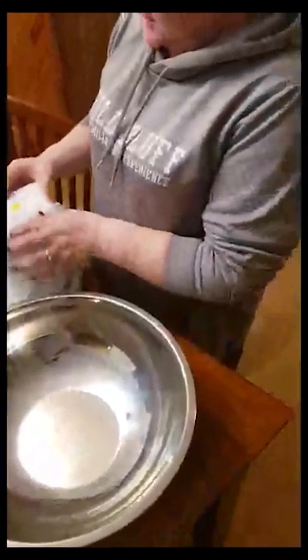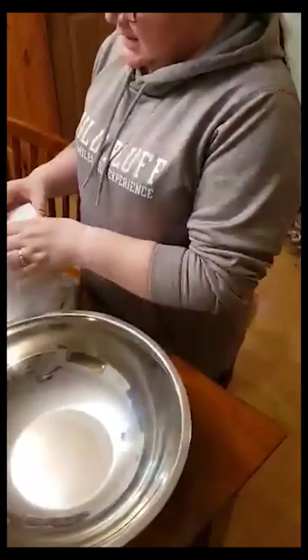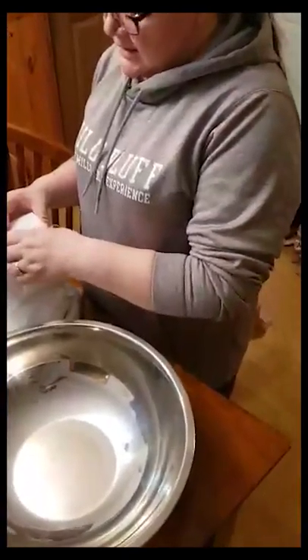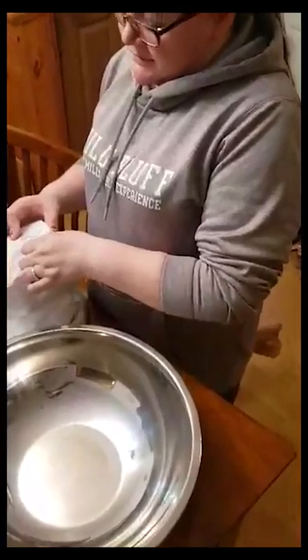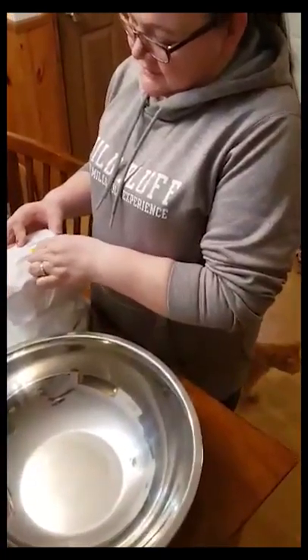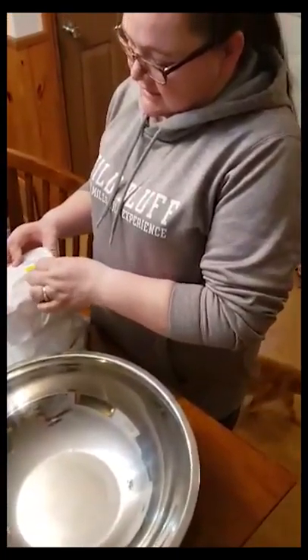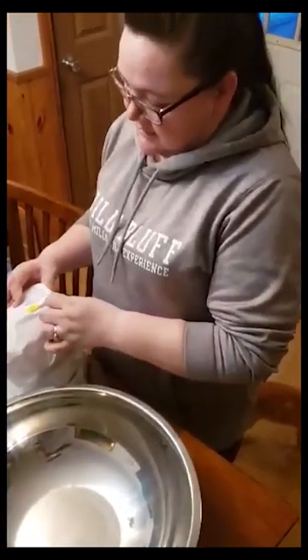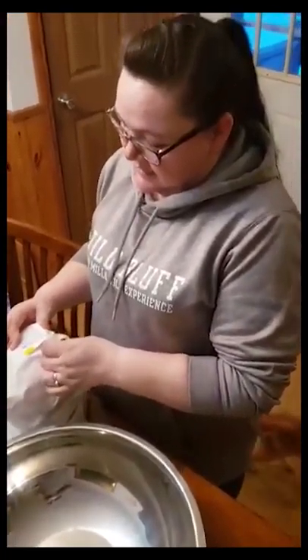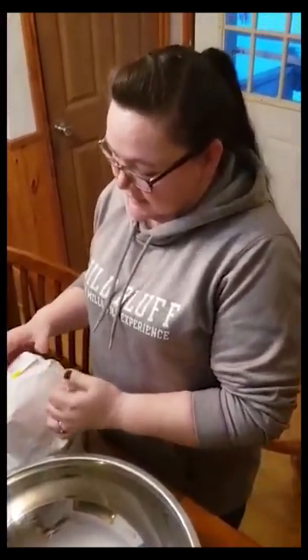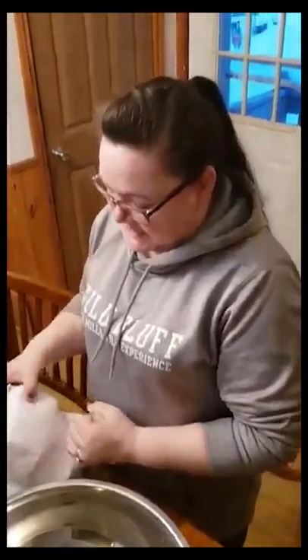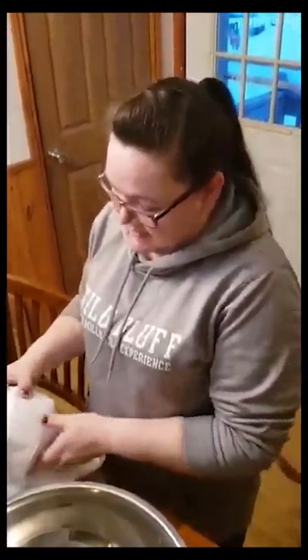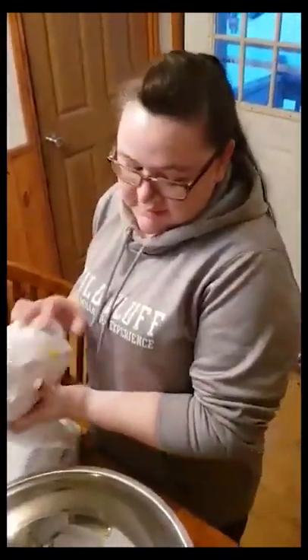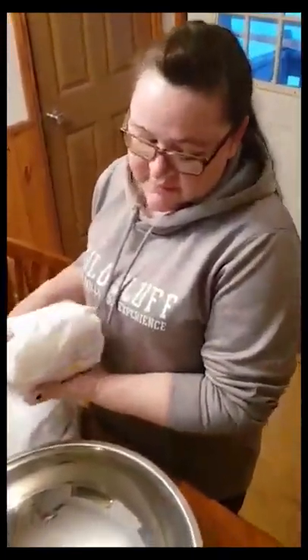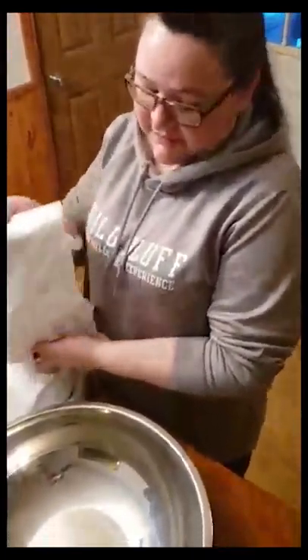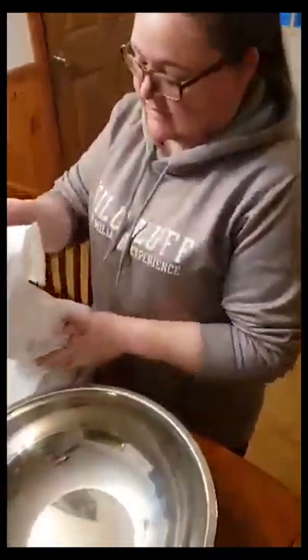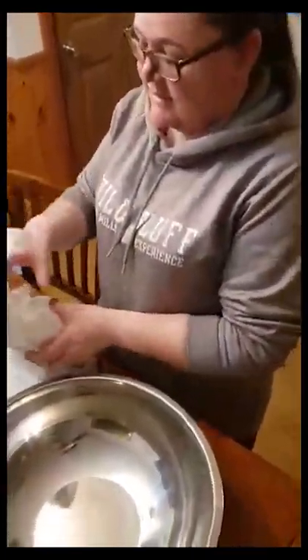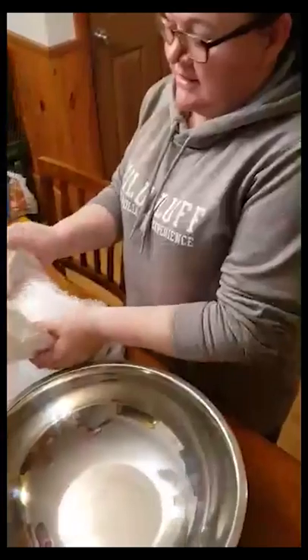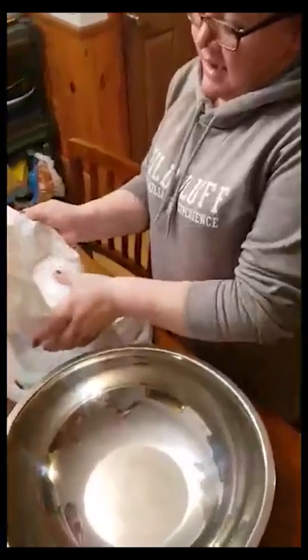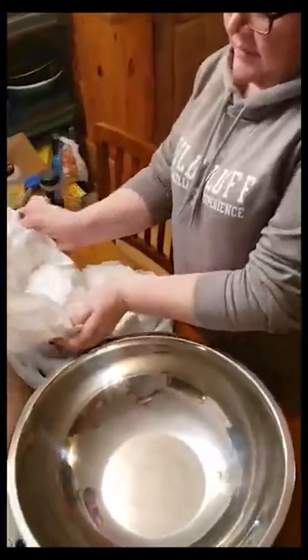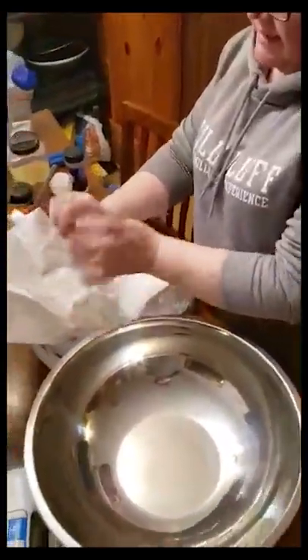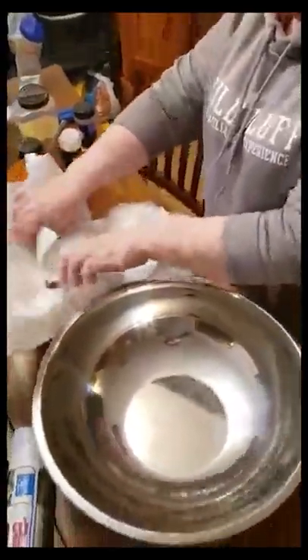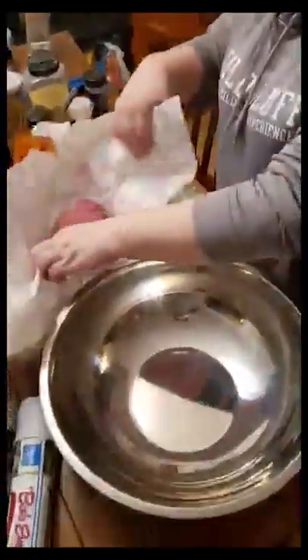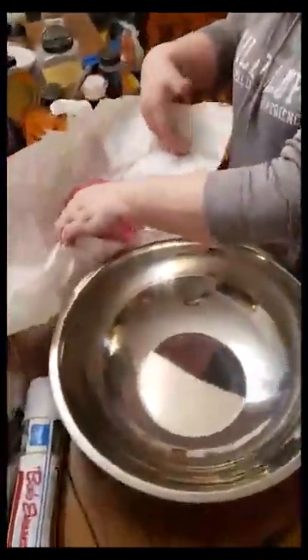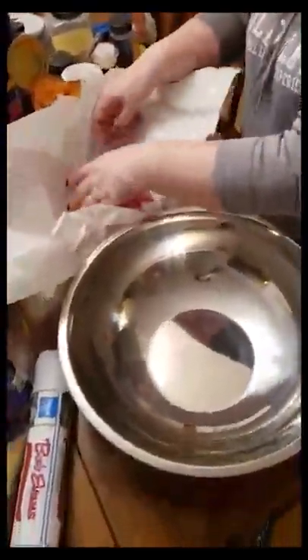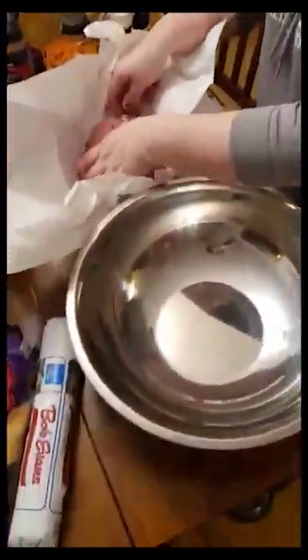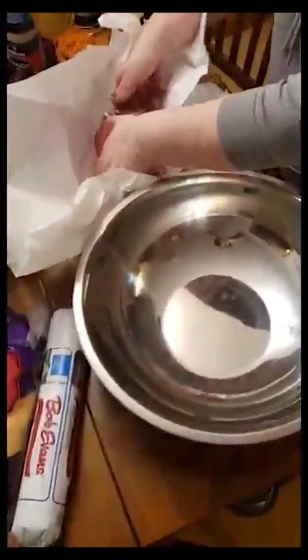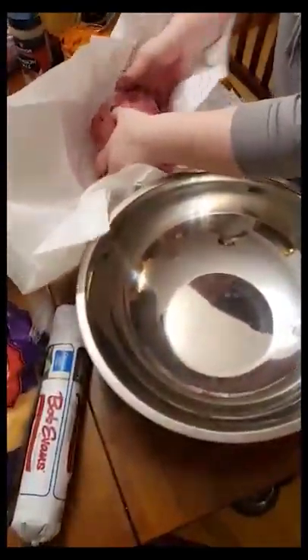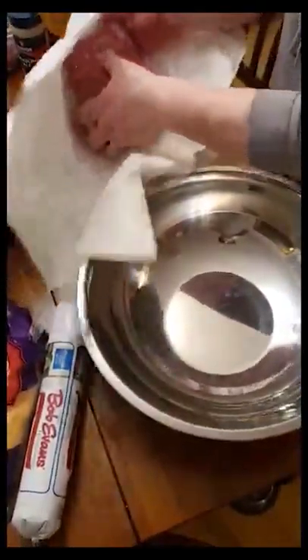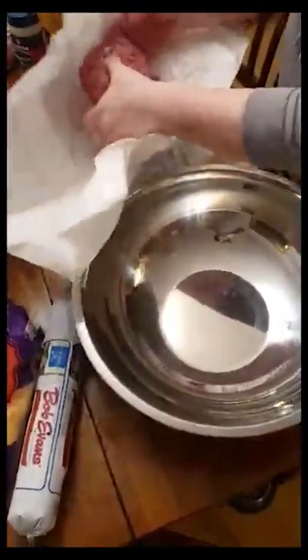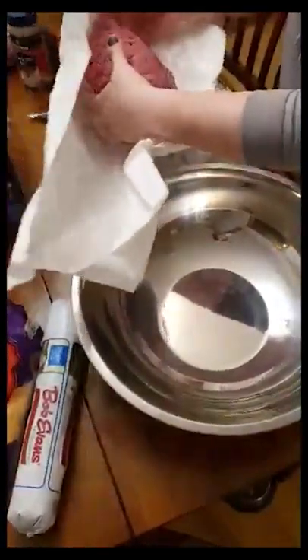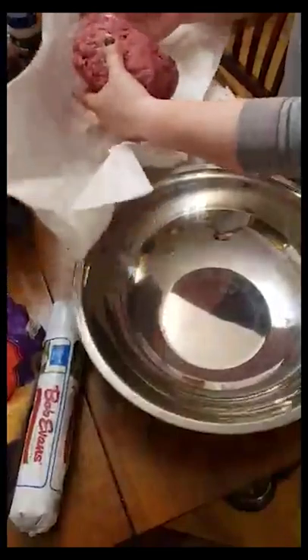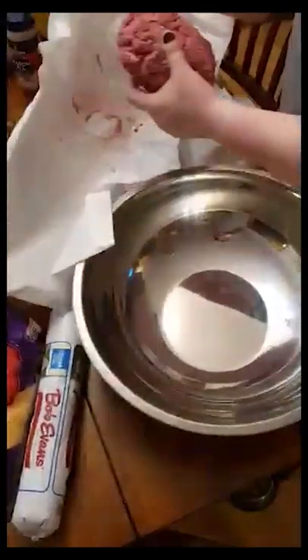Since our fundraiser of spaghetti and meatballs, a few of you have asked how I make them and to share the recipe. So I'm going to do that now.